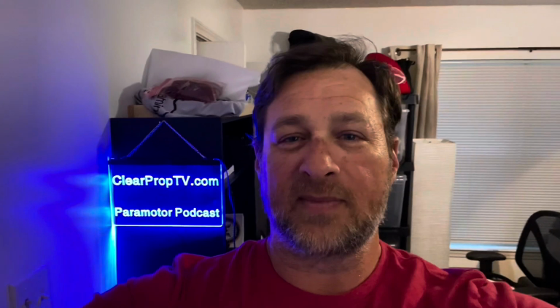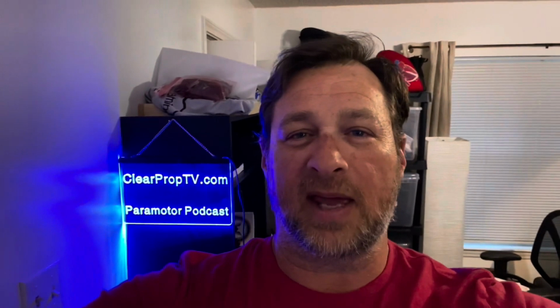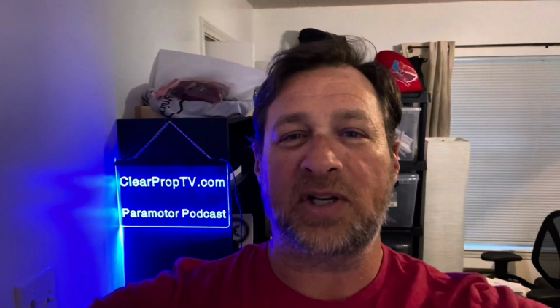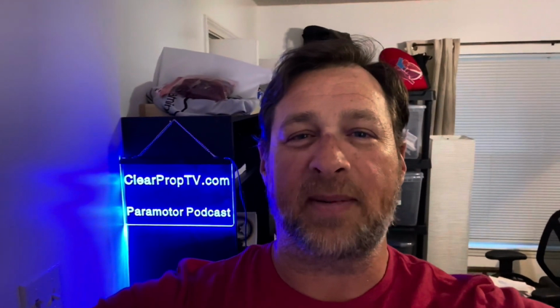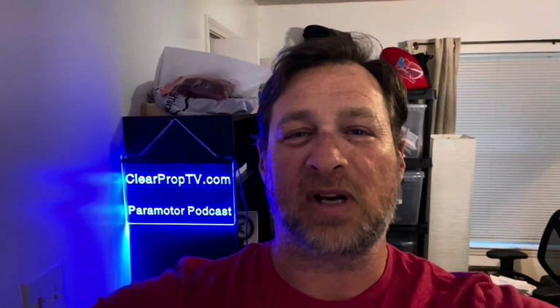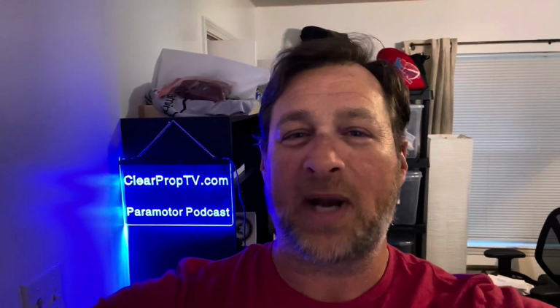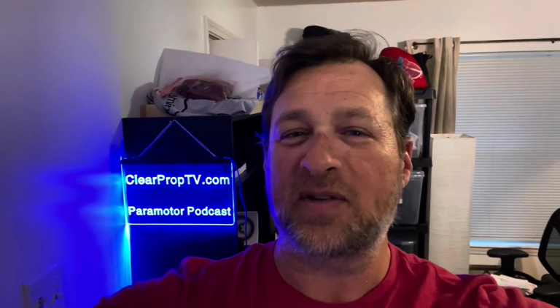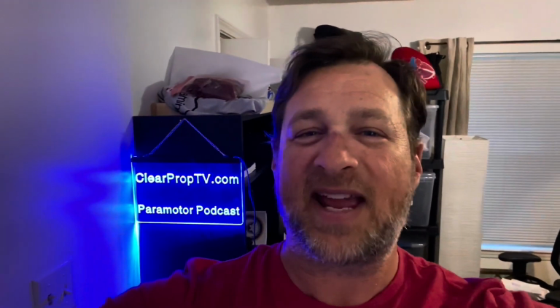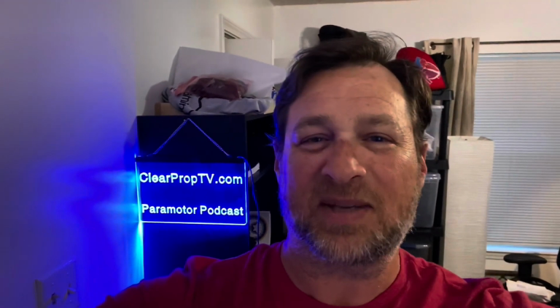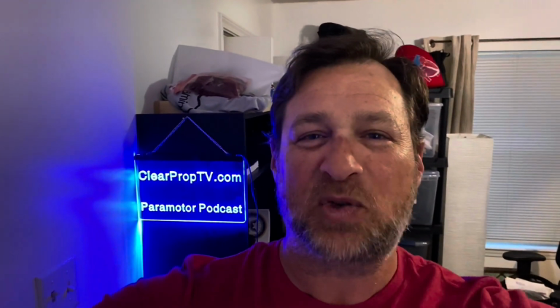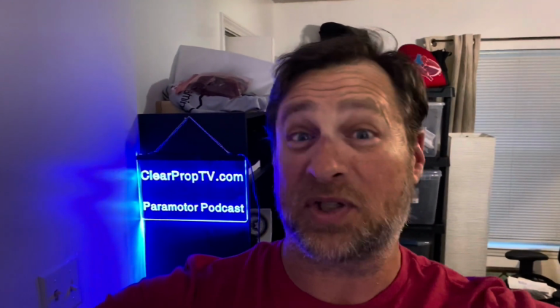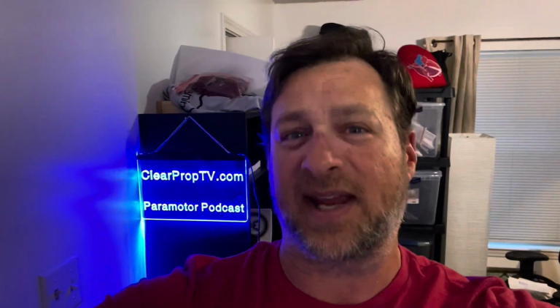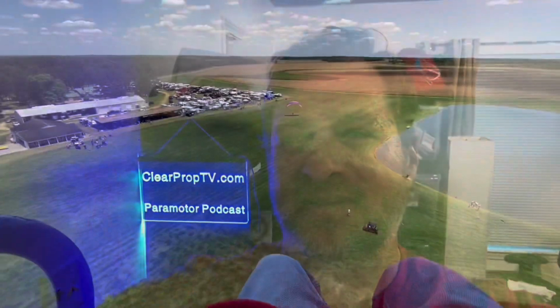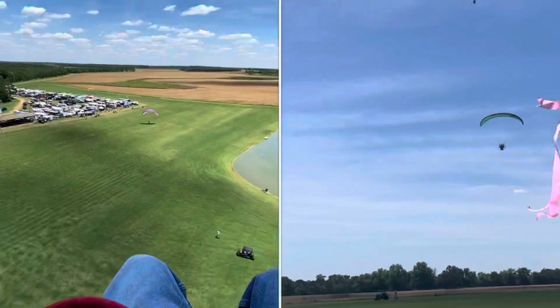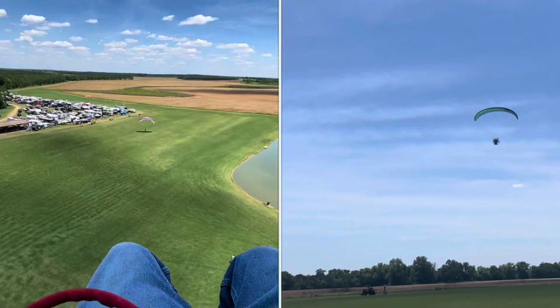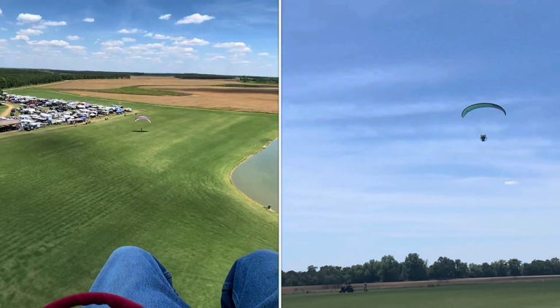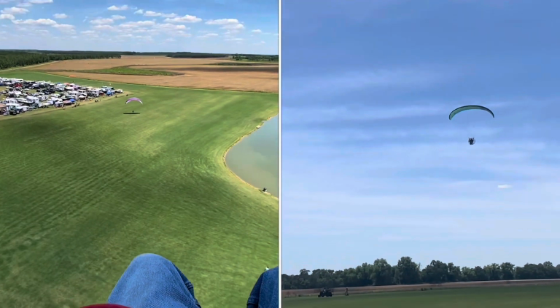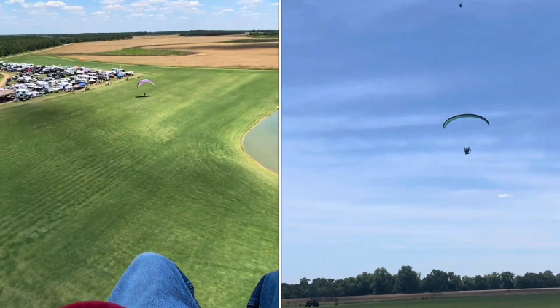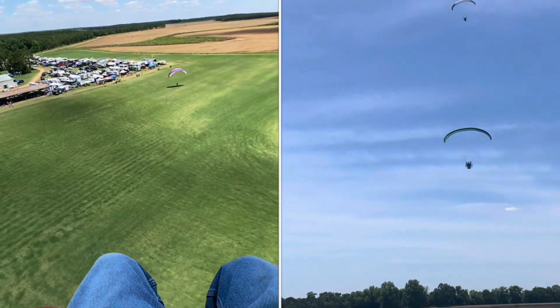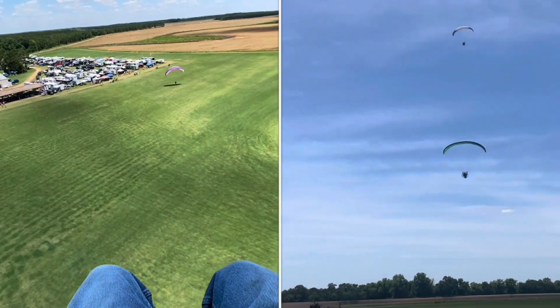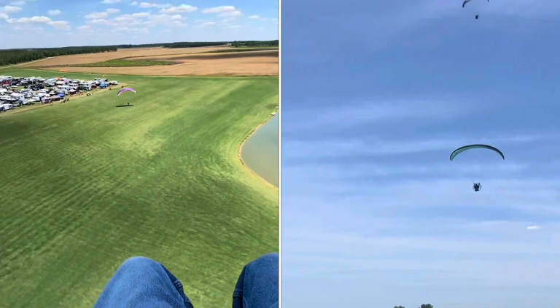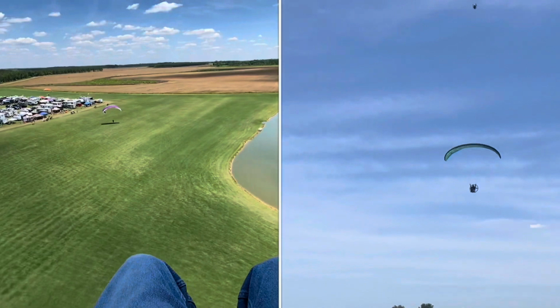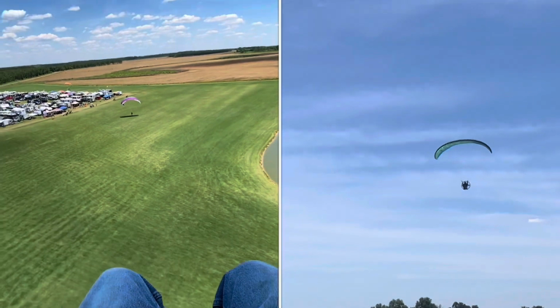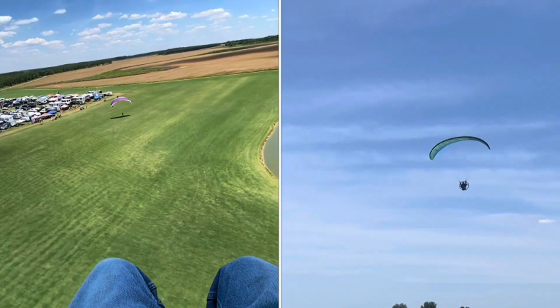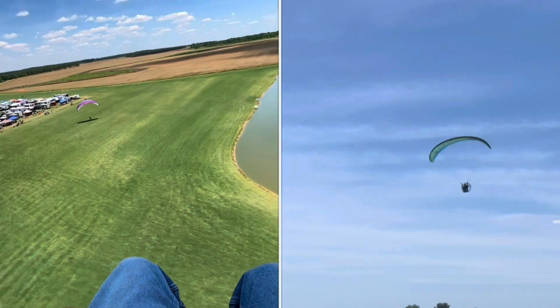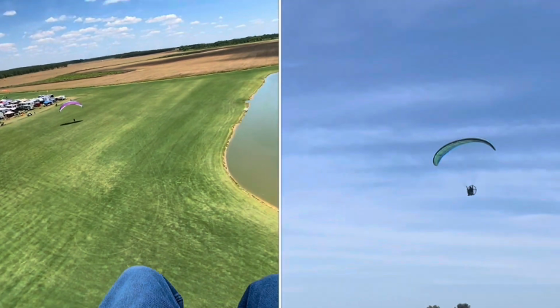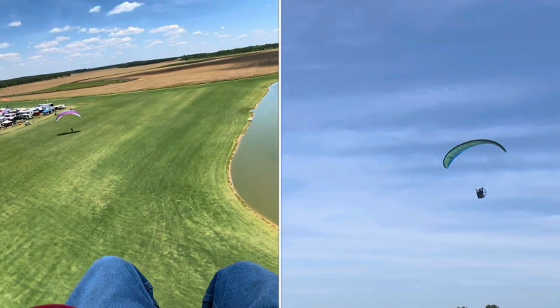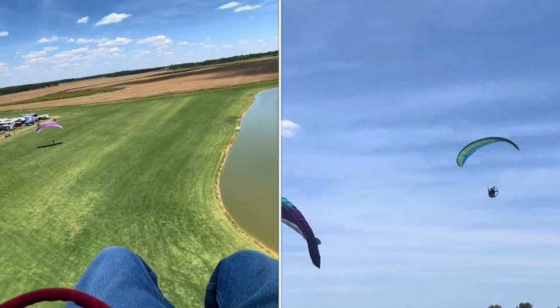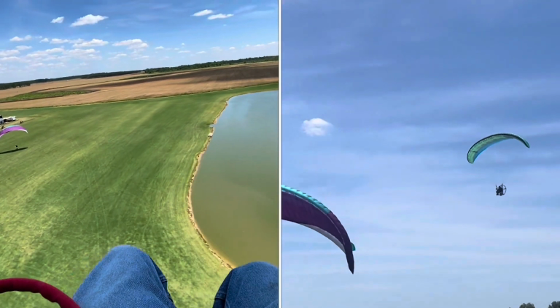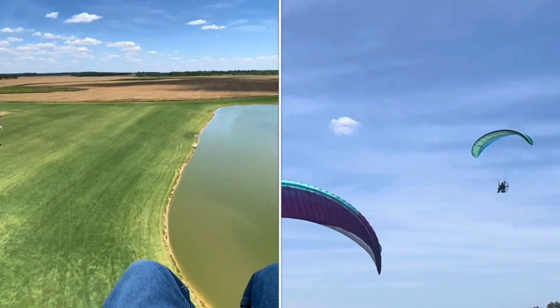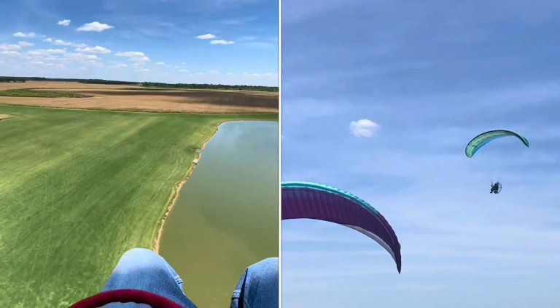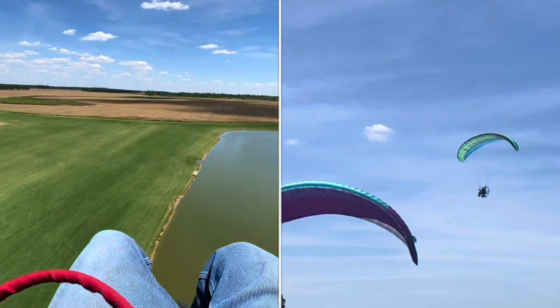Hey, hello everyone, Sean Simon, it's PPG Grandpa. Here we are over at Bad Apples 2021. I was very lucky to have two different views — I had a chest cam and somebody else on the ground that was videoing me, so thank you very much.